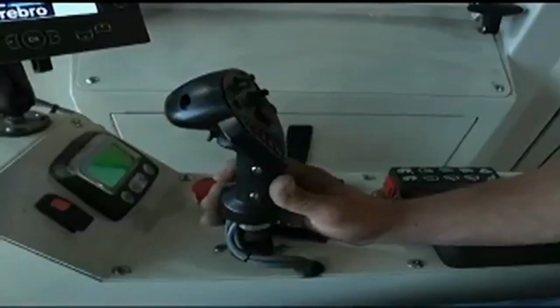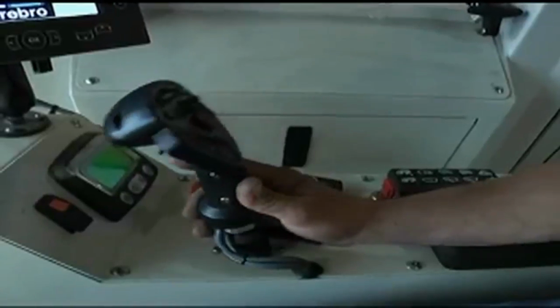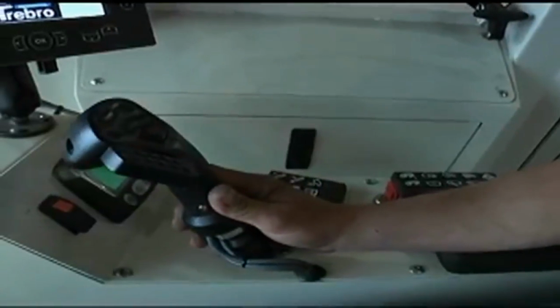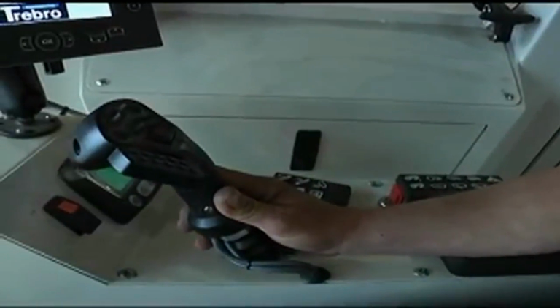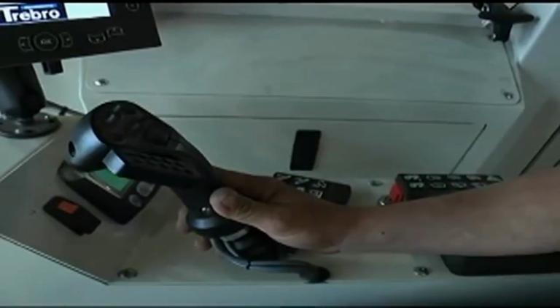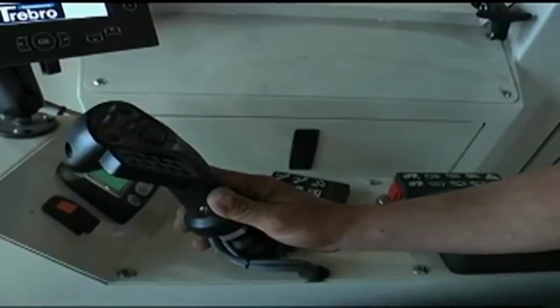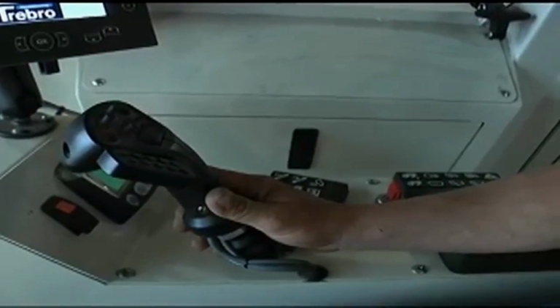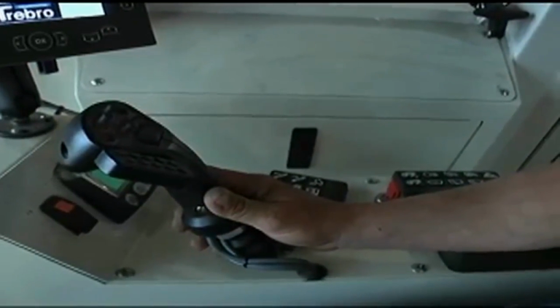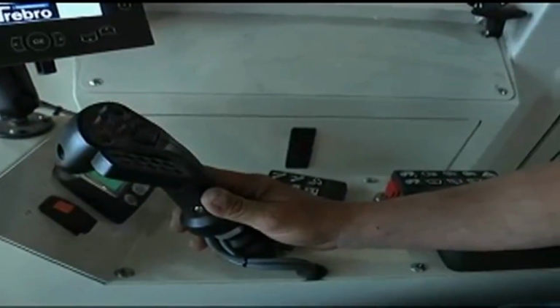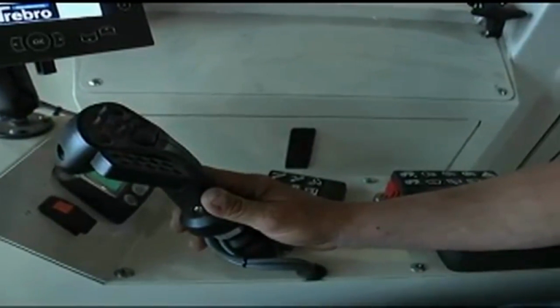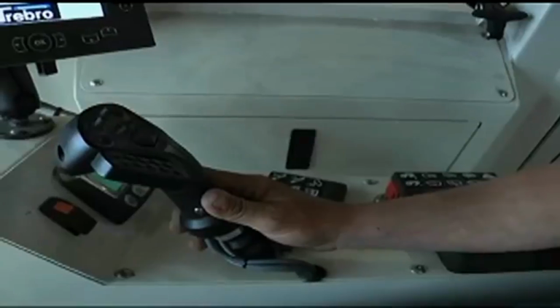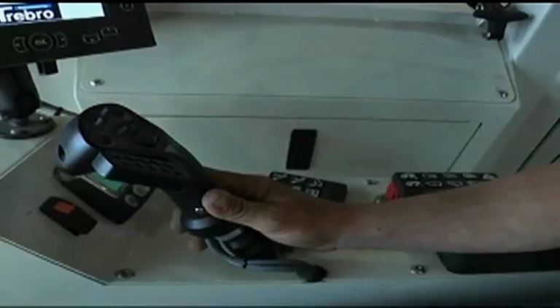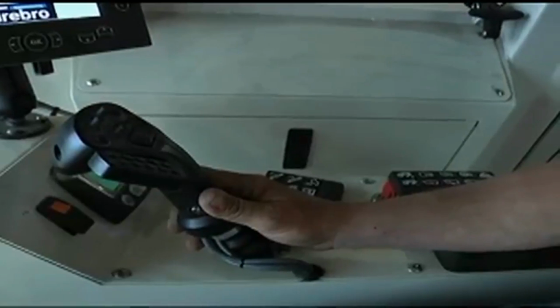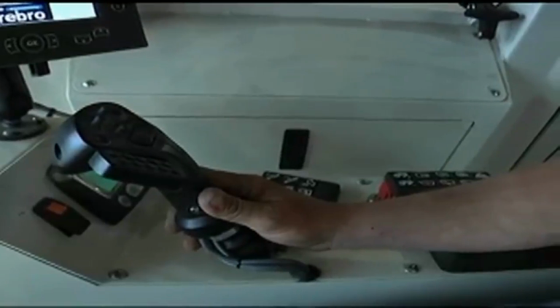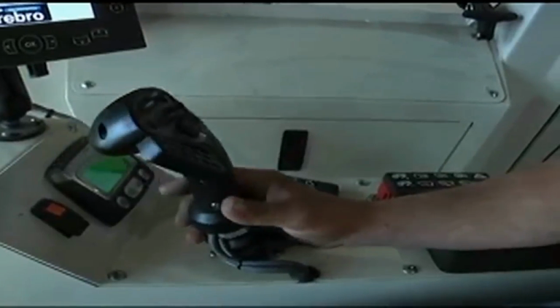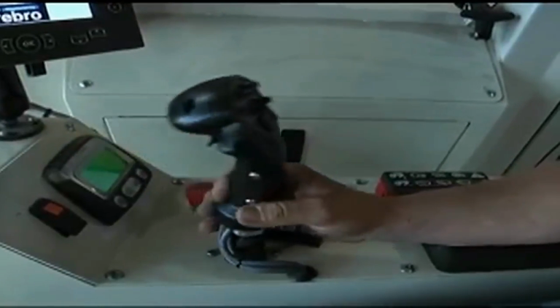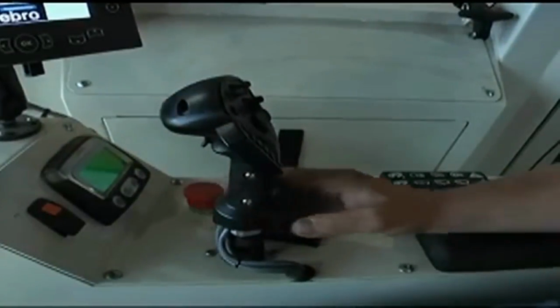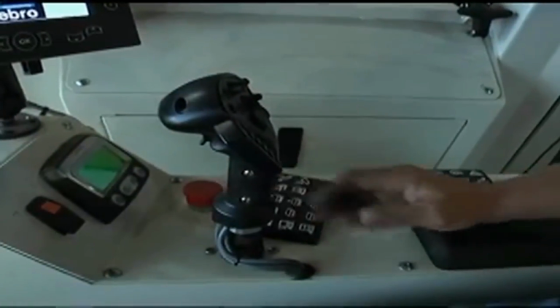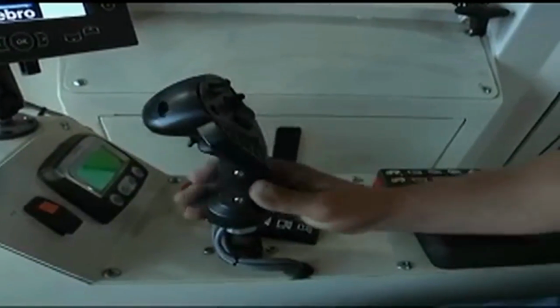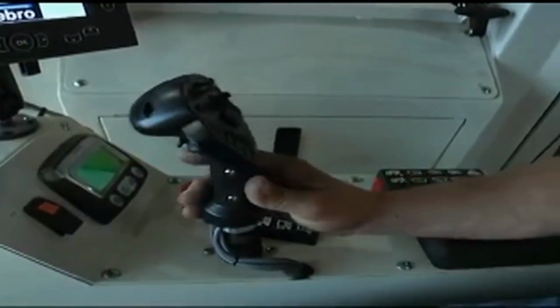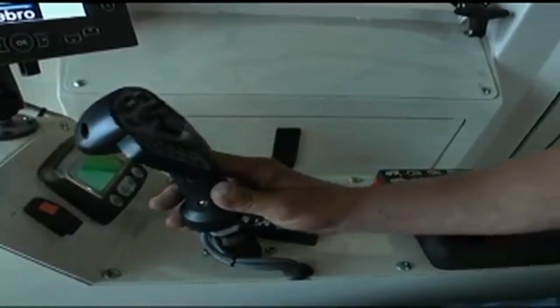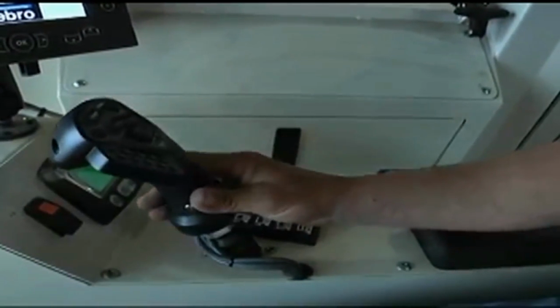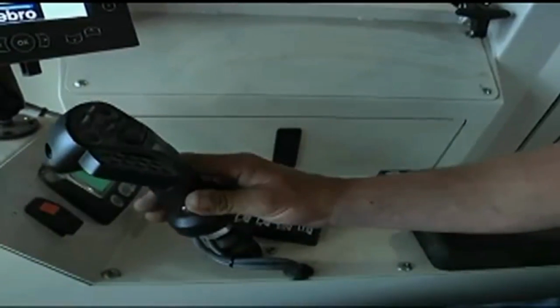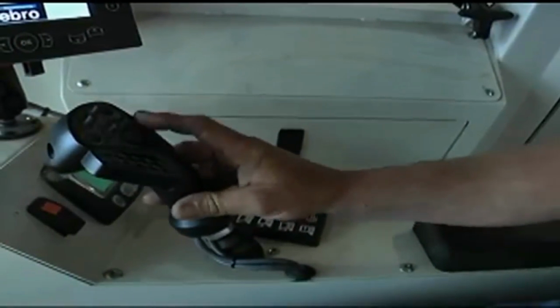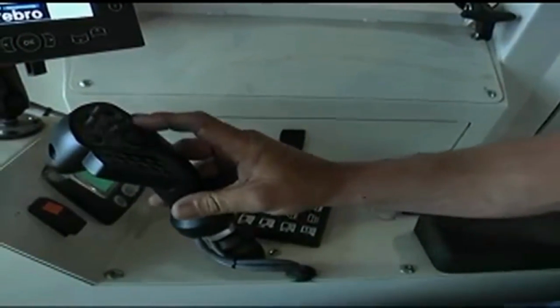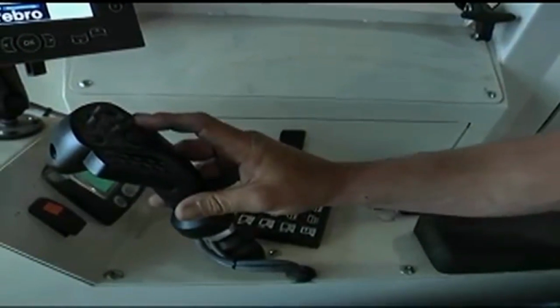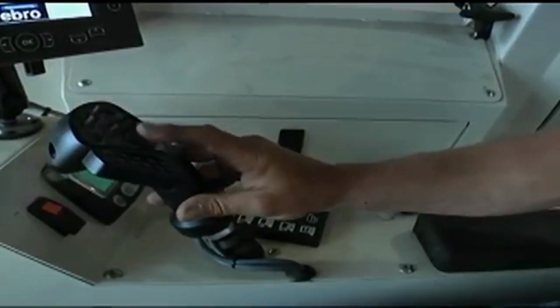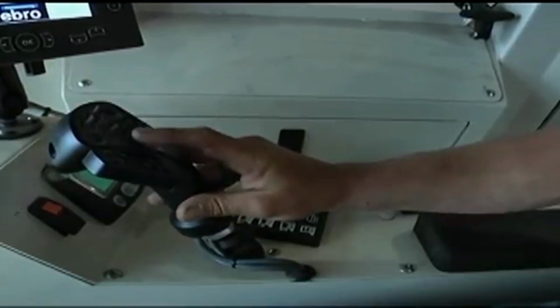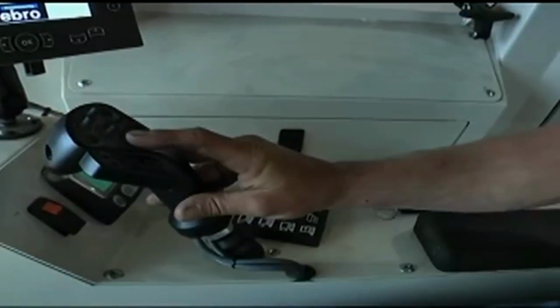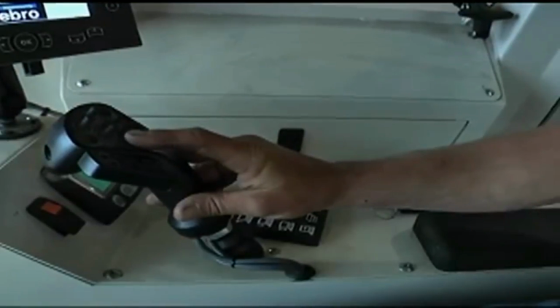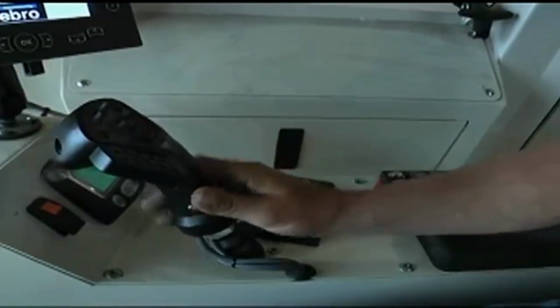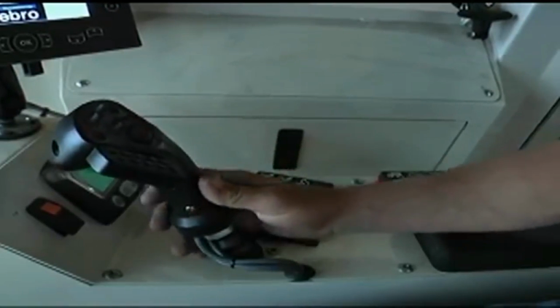A single SureGrip control handle and computer screen is mounted on the operator station. It is within easy reach of the operator, putting him in total control of all the harvesting and automatic stacking functions.